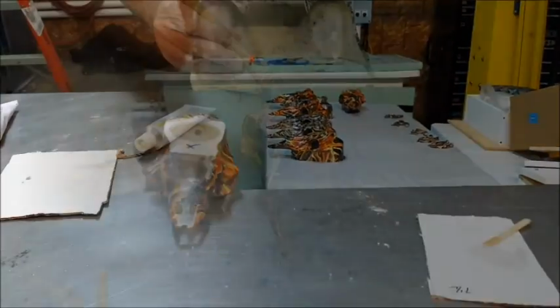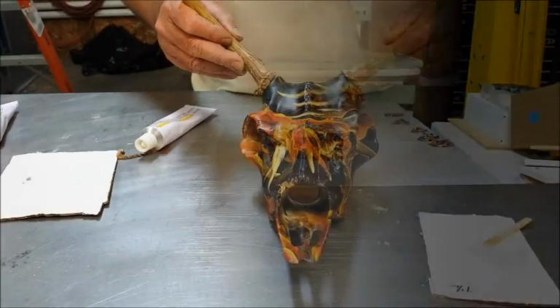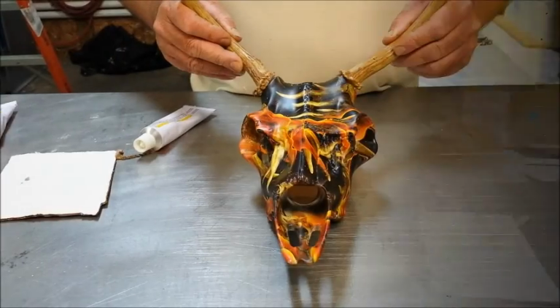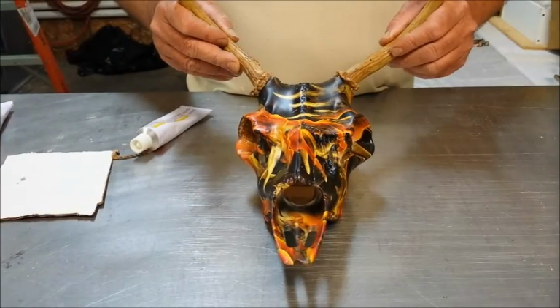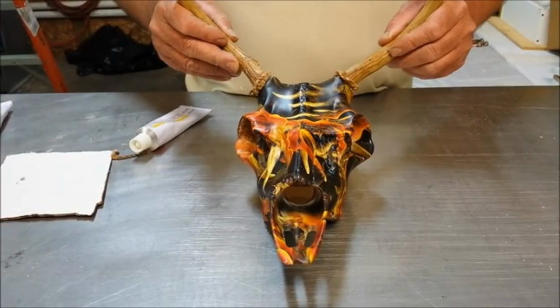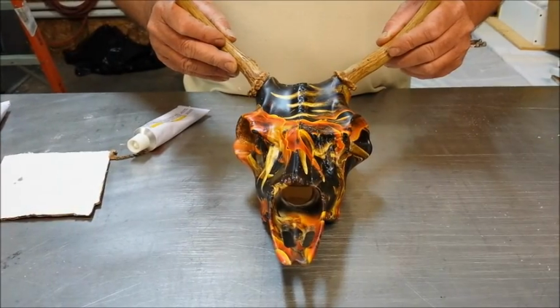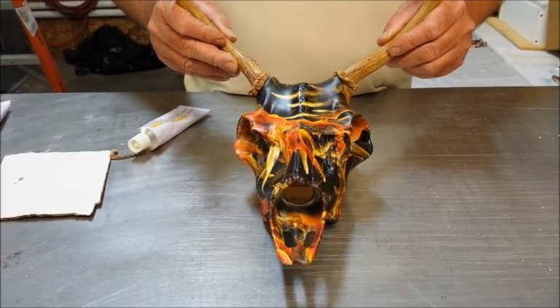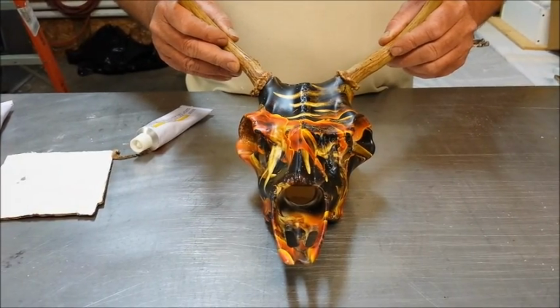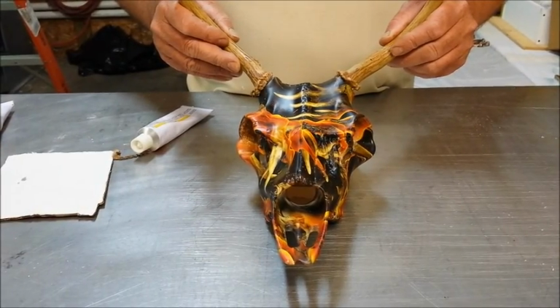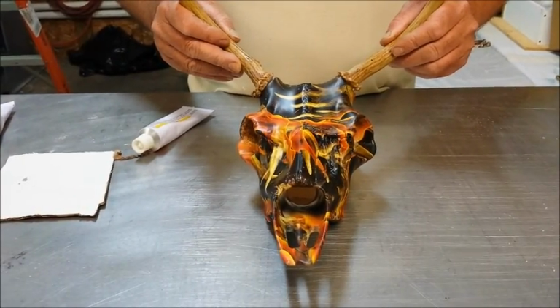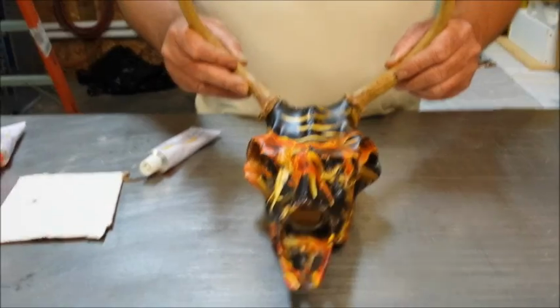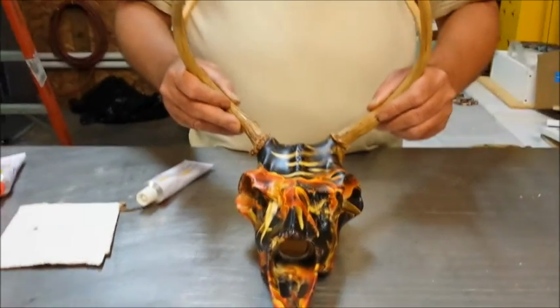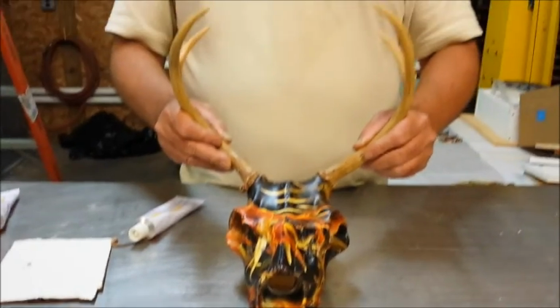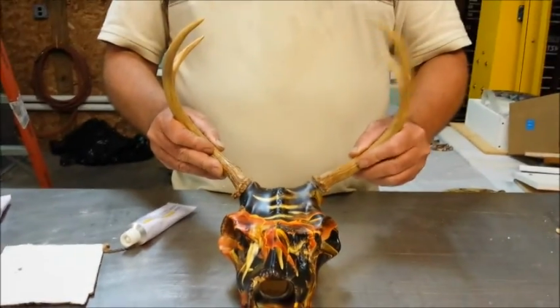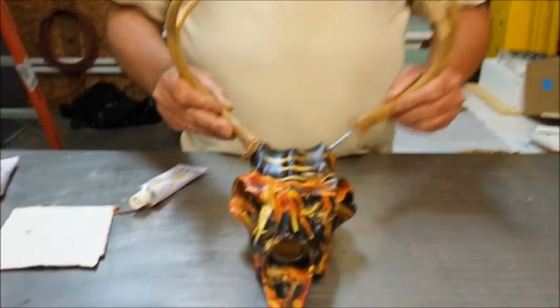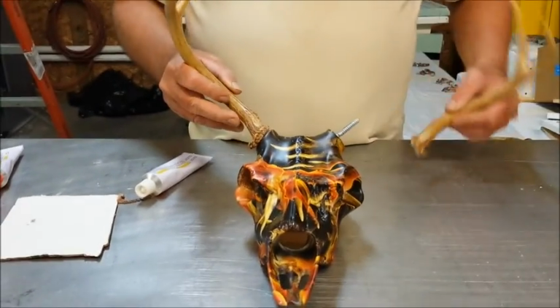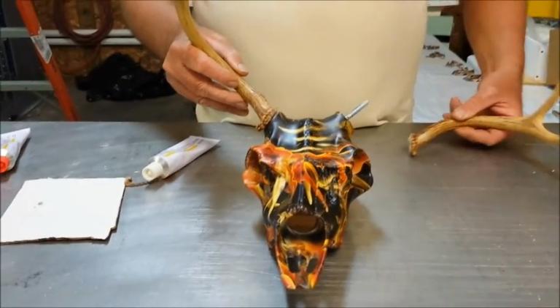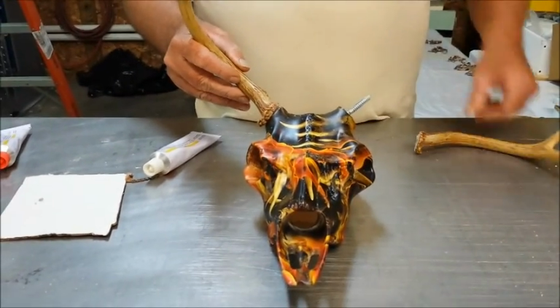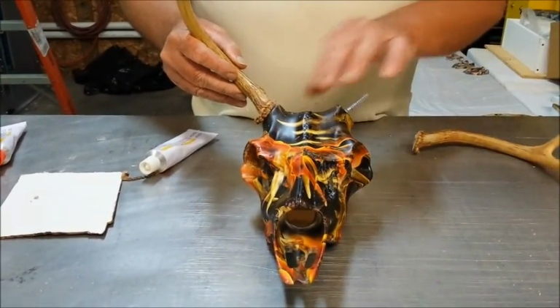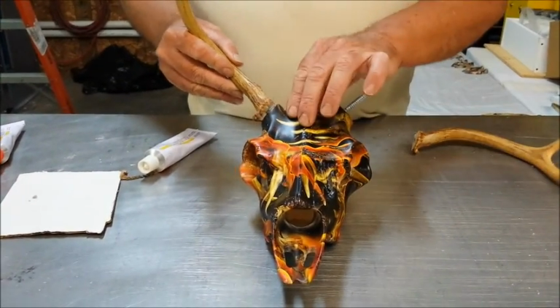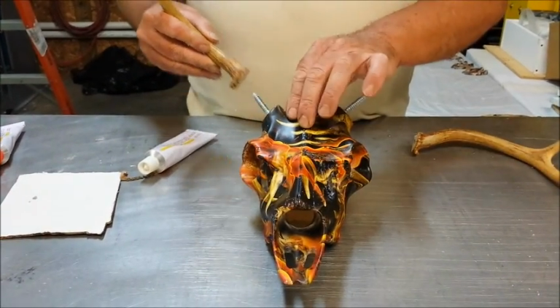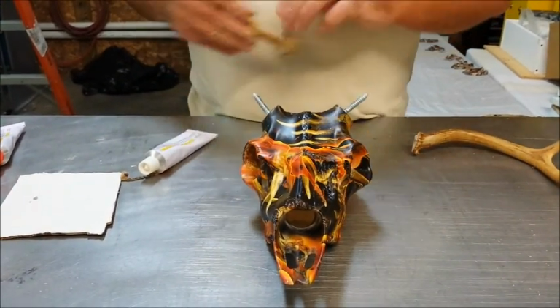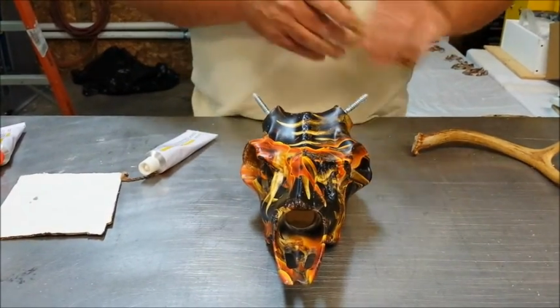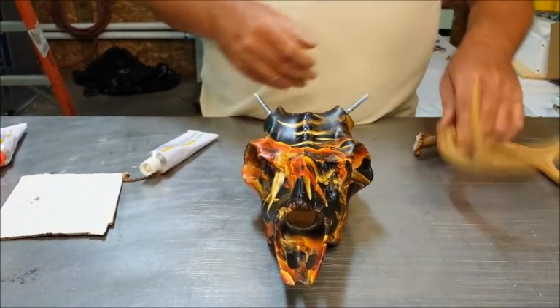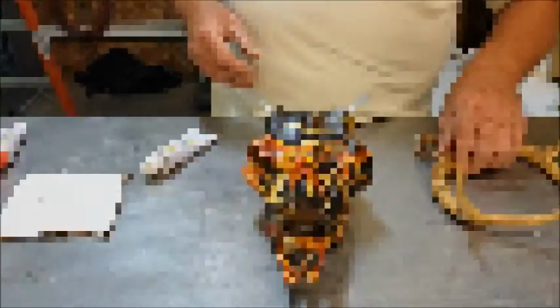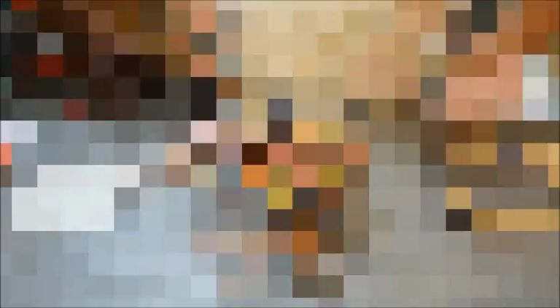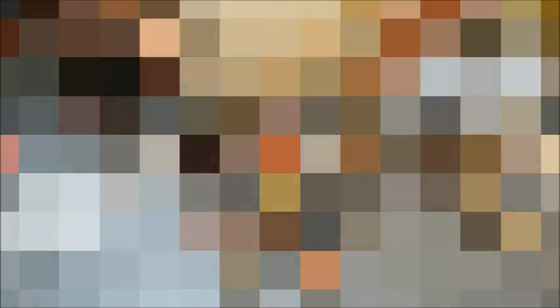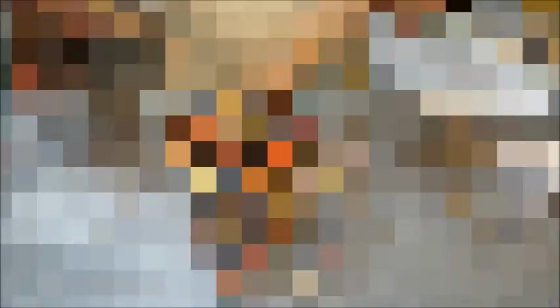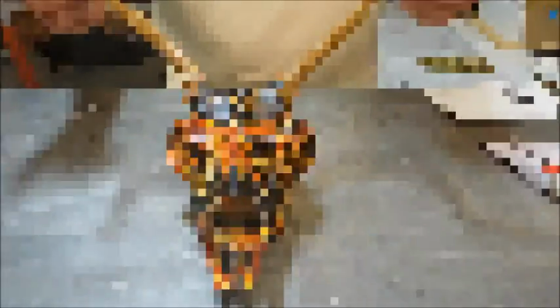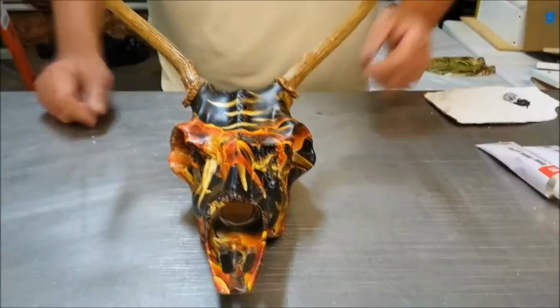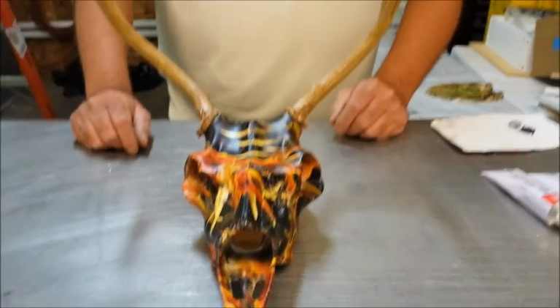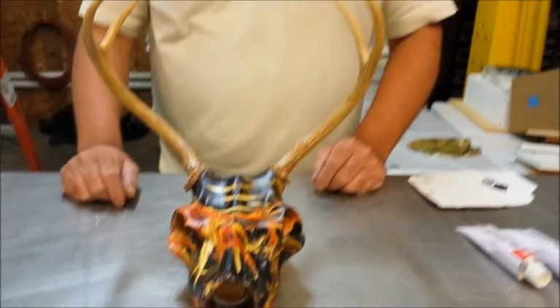Let's fit your horns one more time to make sure that they fit on properly. Move your antlers, make sure it pops. Here's your camo light skull with your horns on.